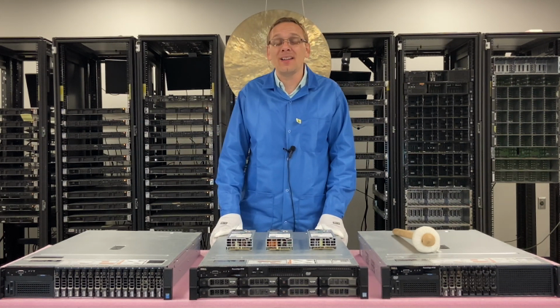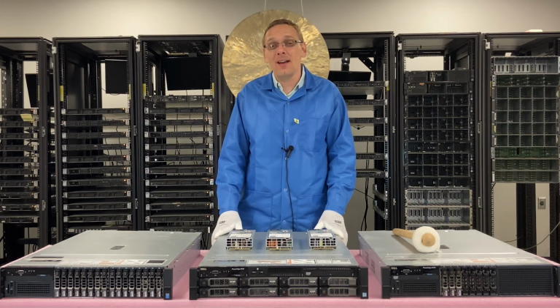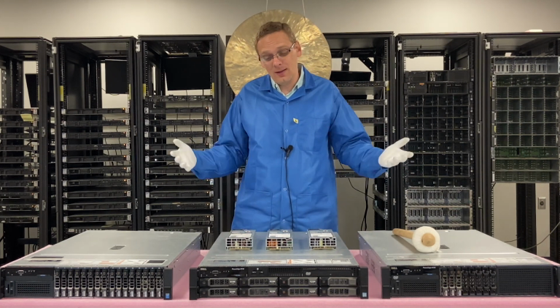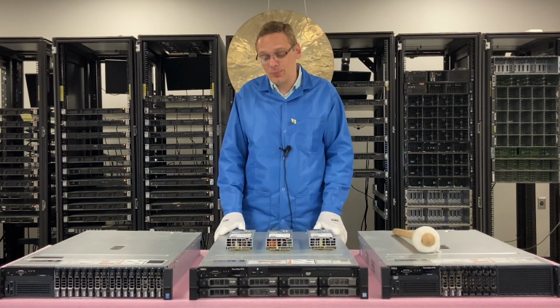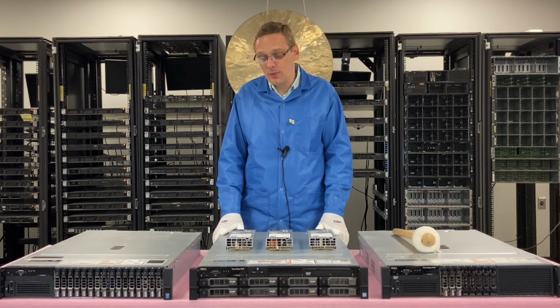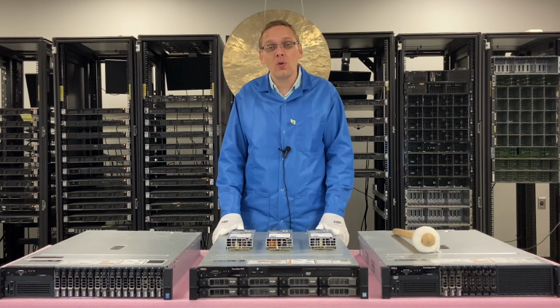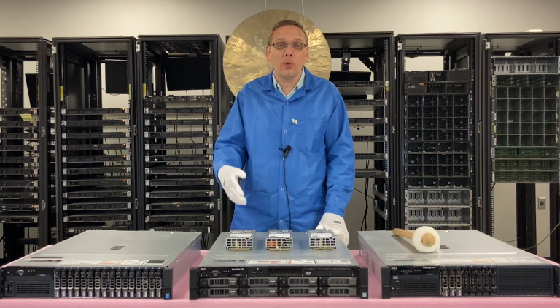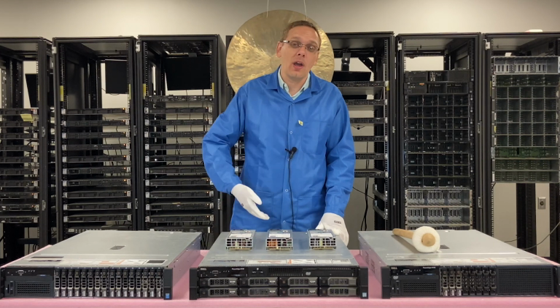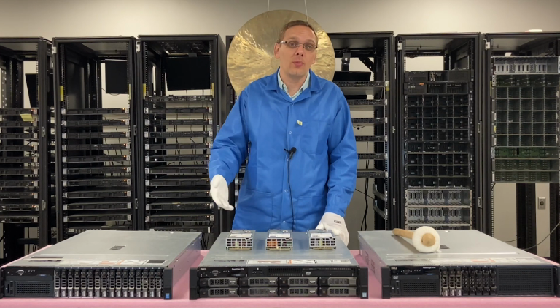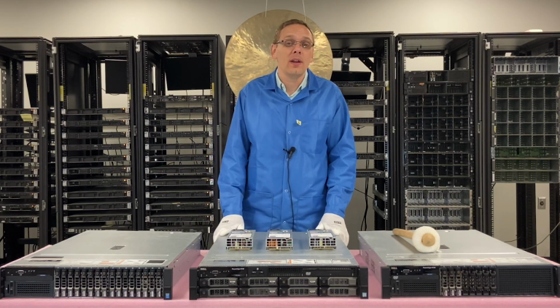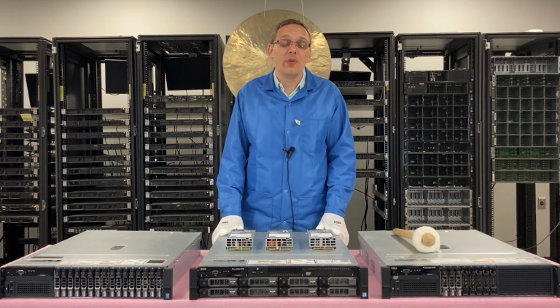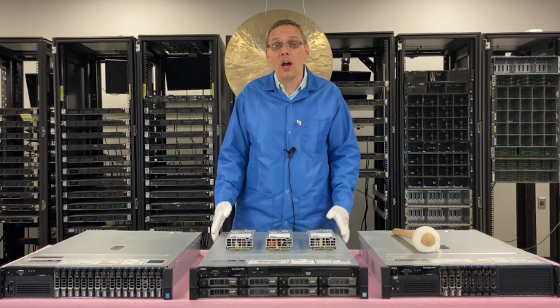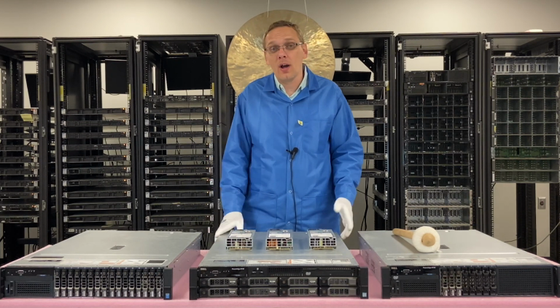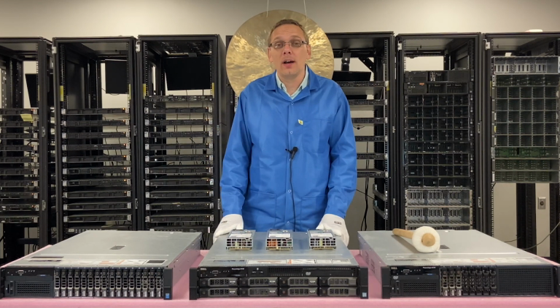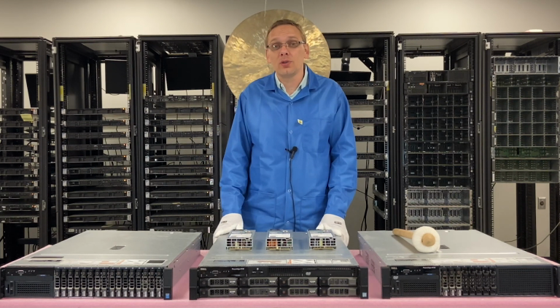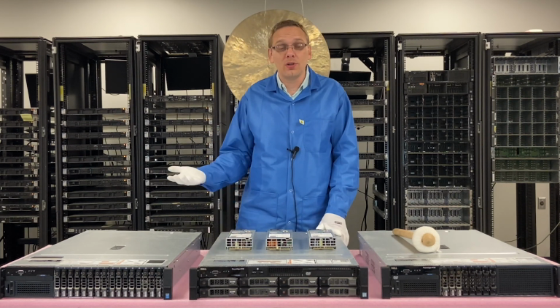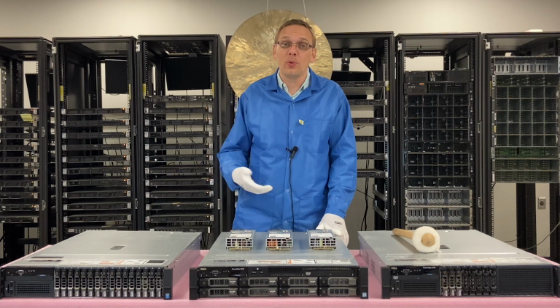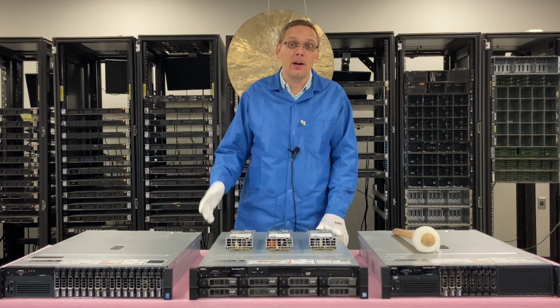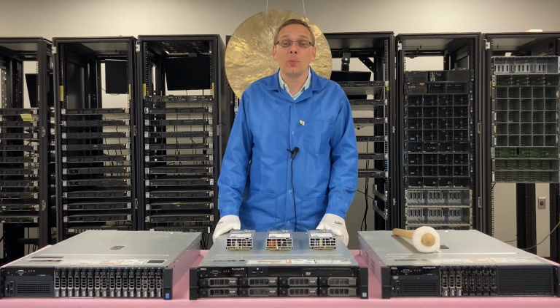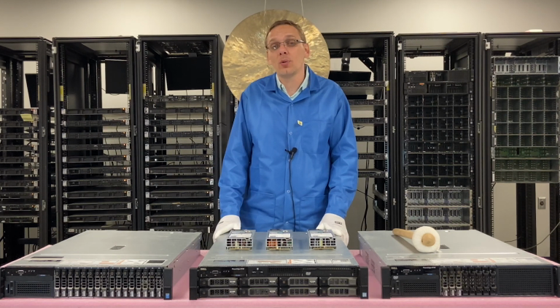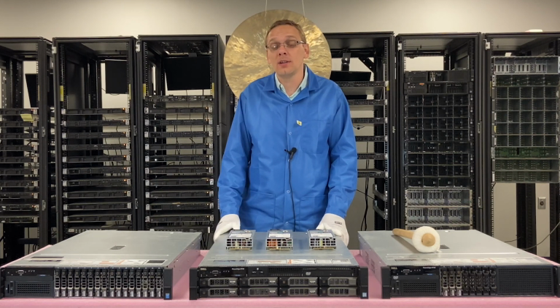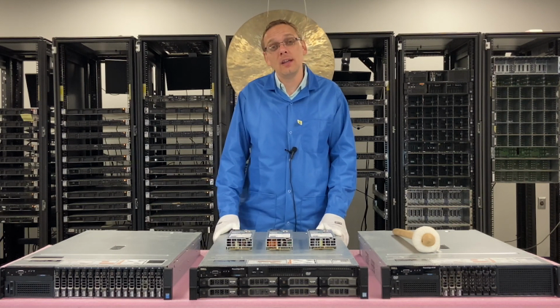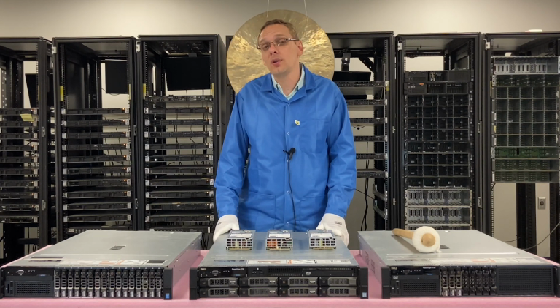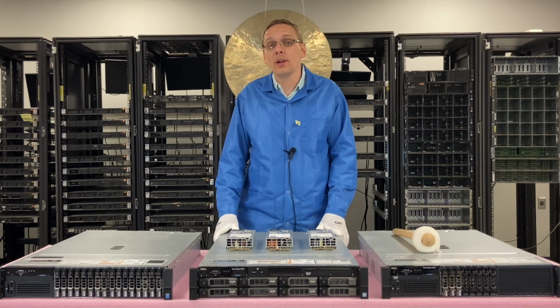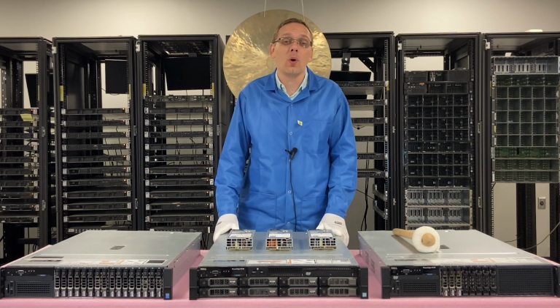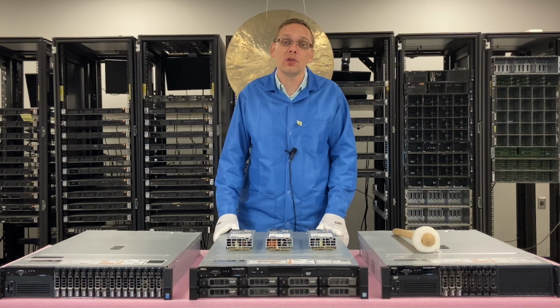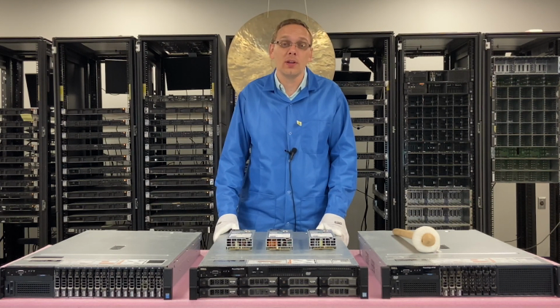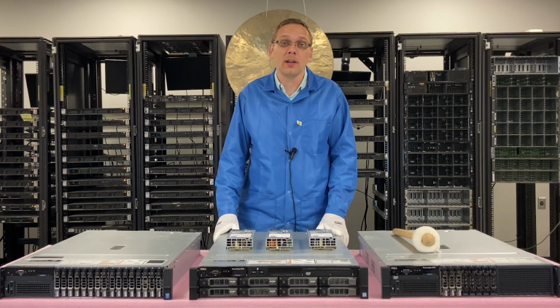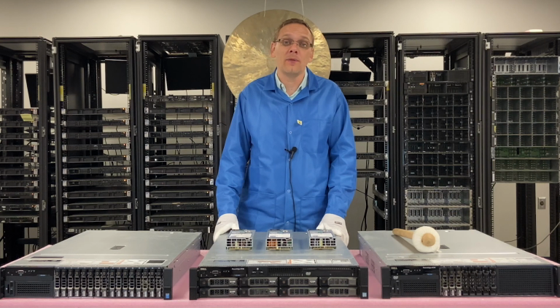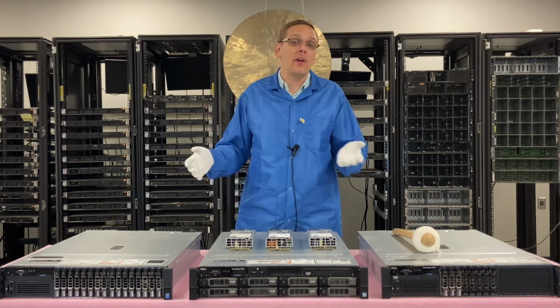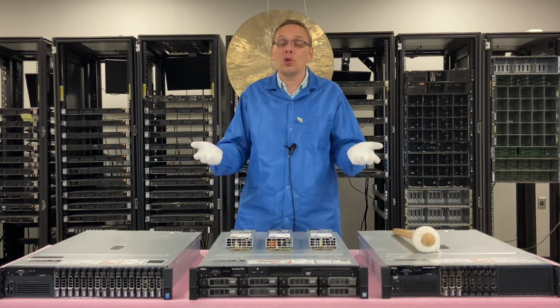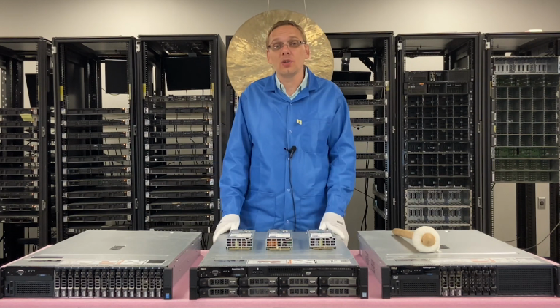Outside of that, it's a pretty simple video. We're going to show you how to remove it. These are hot swap, so it's a really simple replacement process. You can replace it while the server is running and live — that is why it's called hot swap.